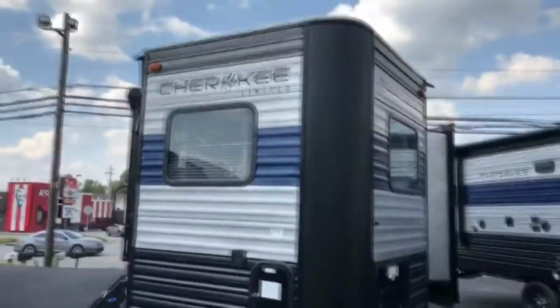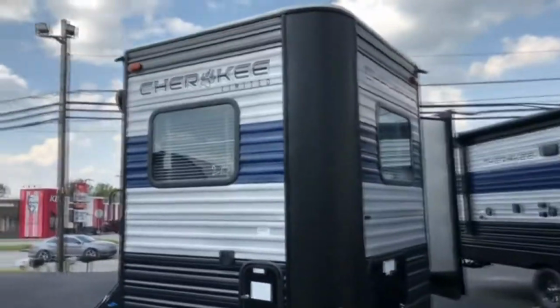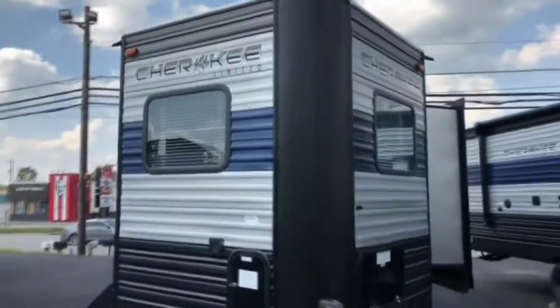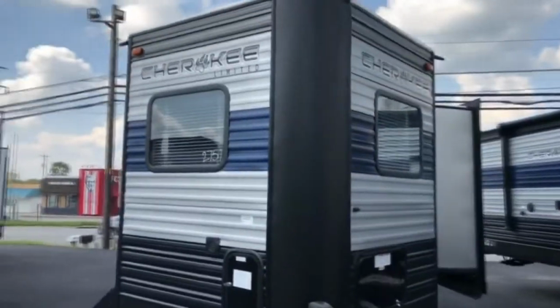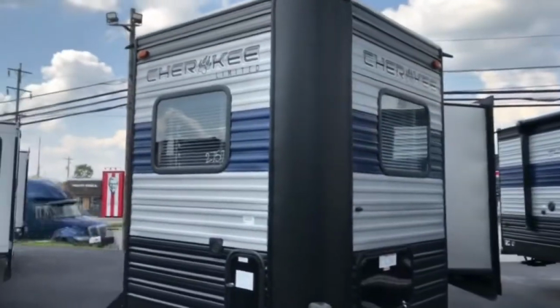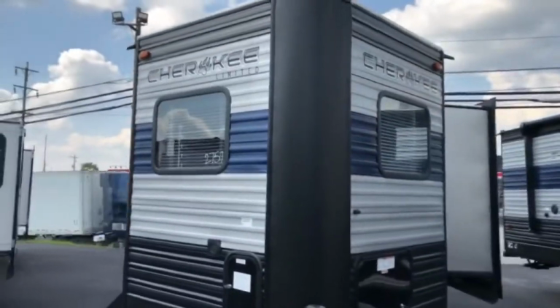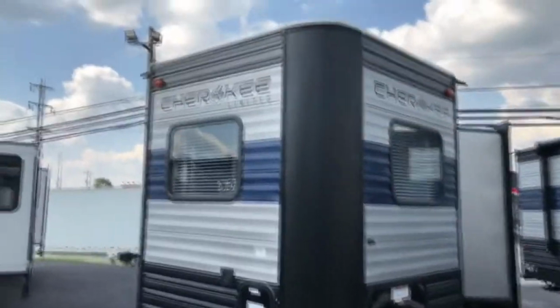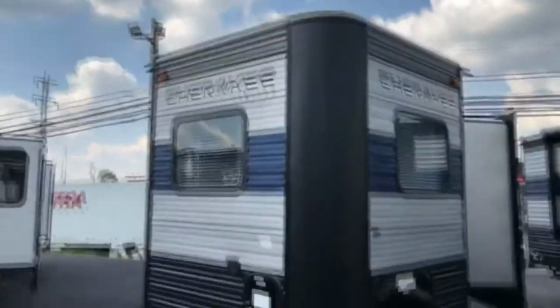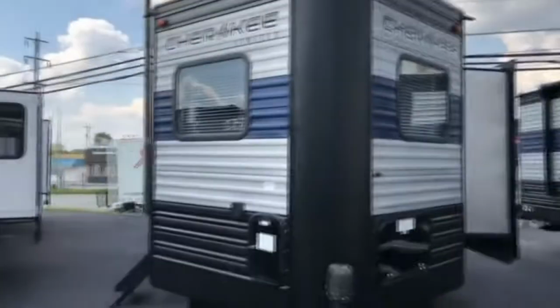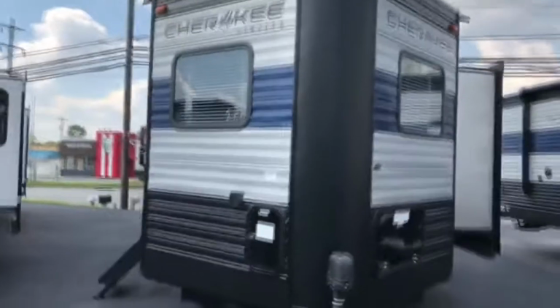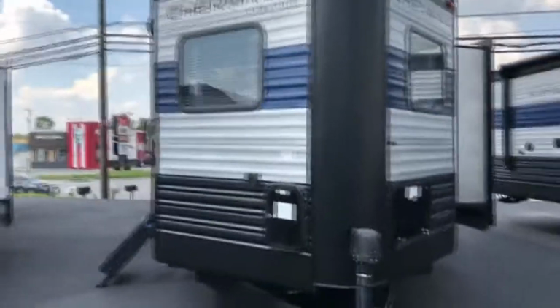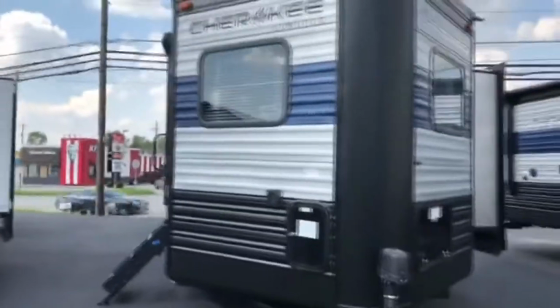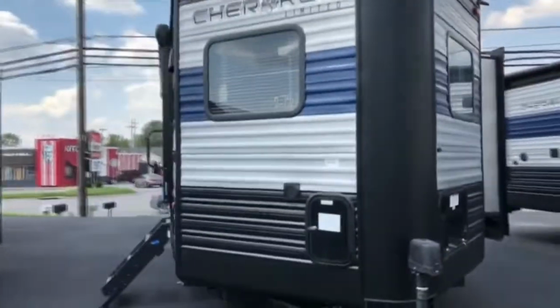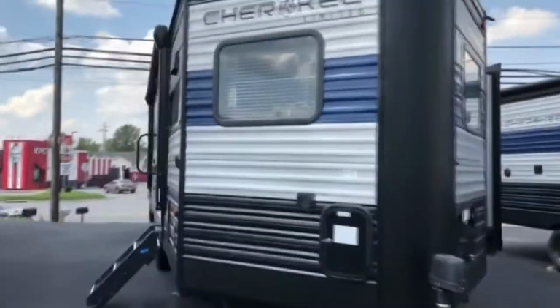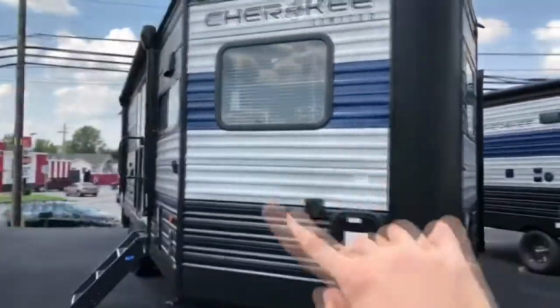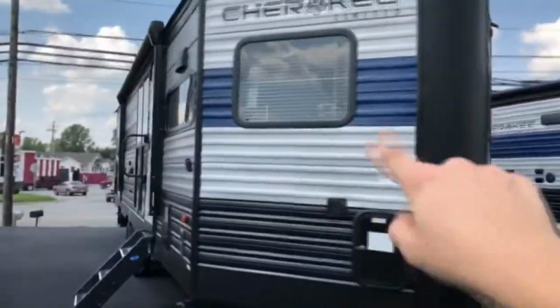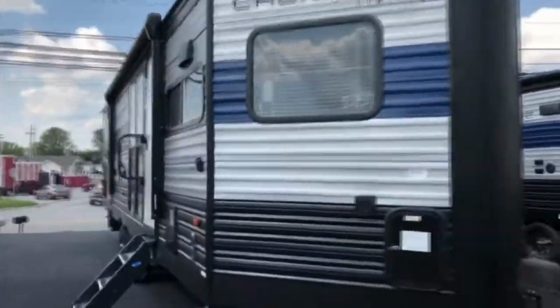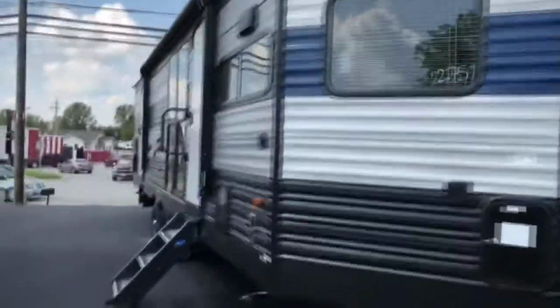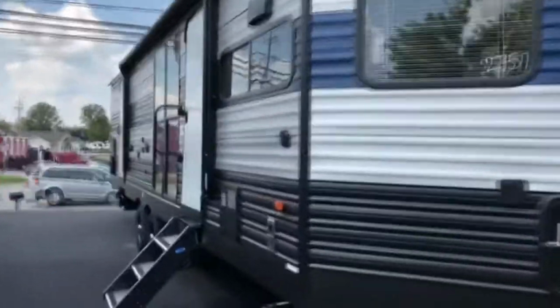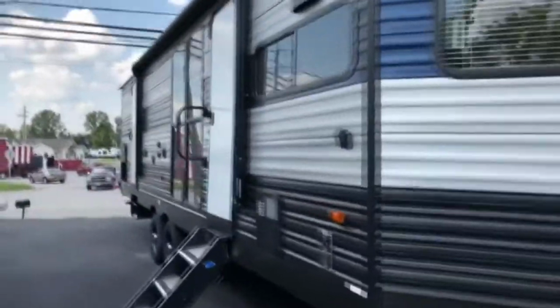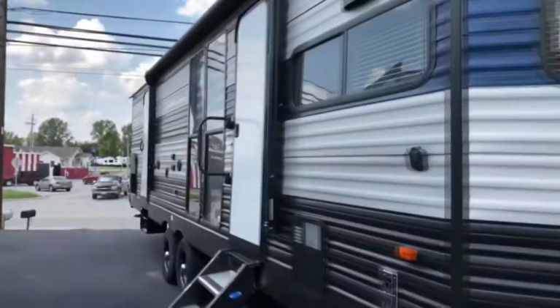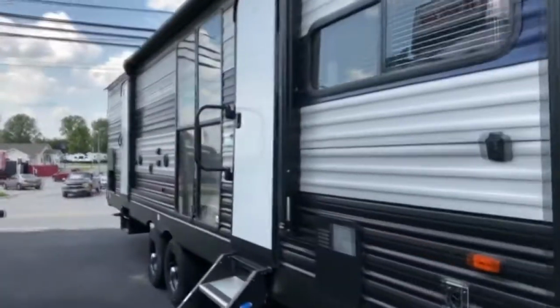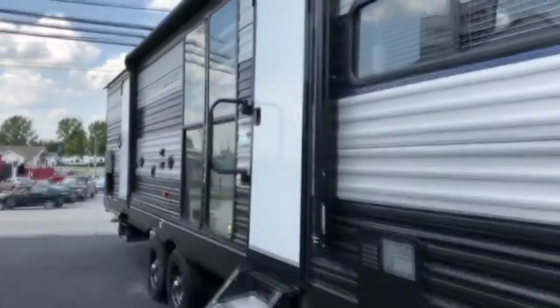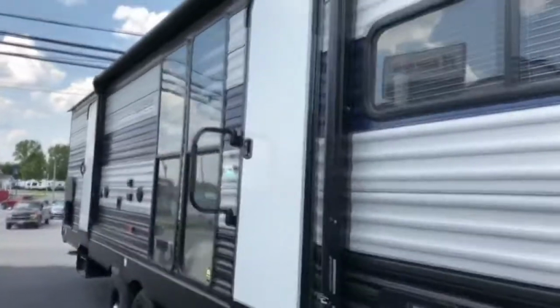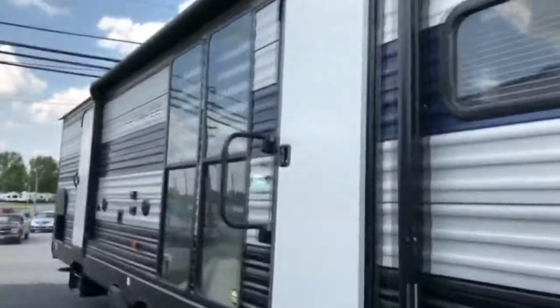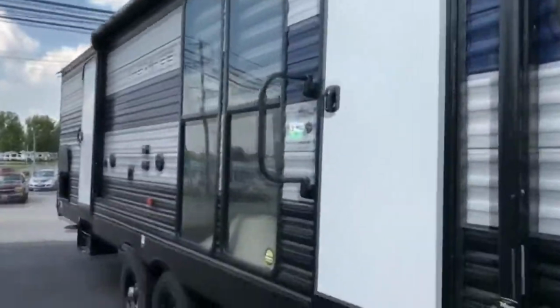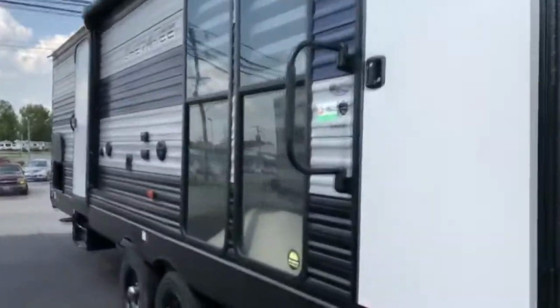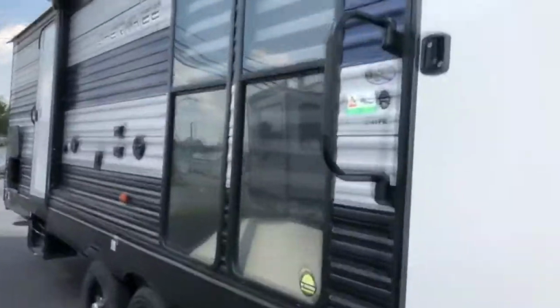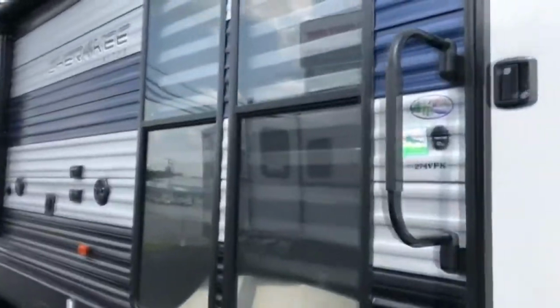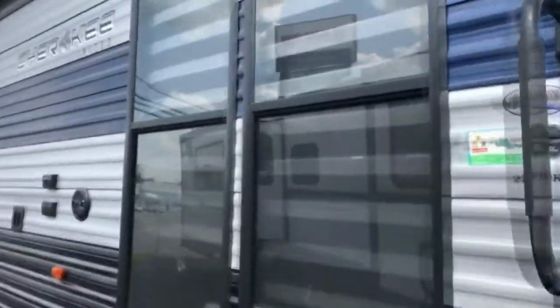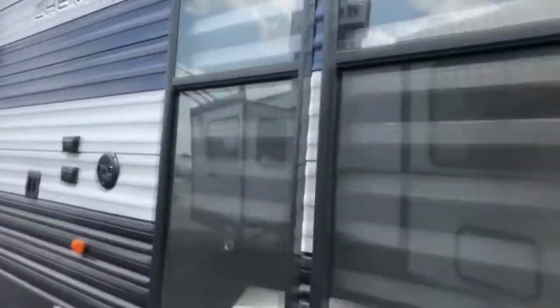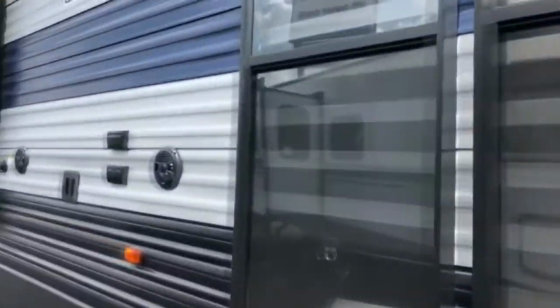This unit gets its name from the V-nose here, along with the fact that the kitchen is right here. I'll give you a look inside in just a moment. Look at all these large panoramic windows — tons of daylight.